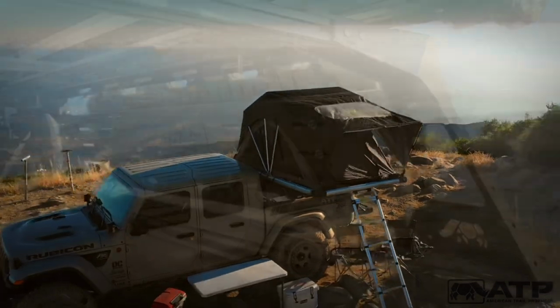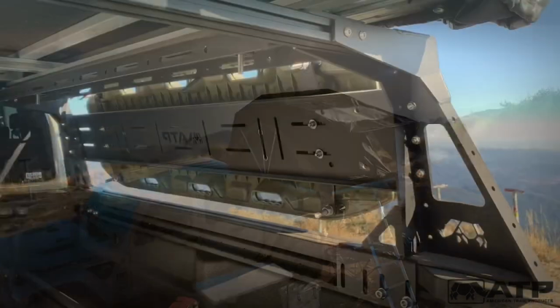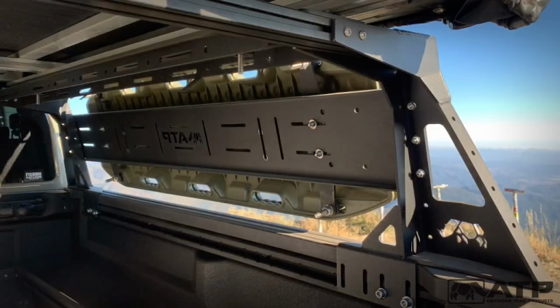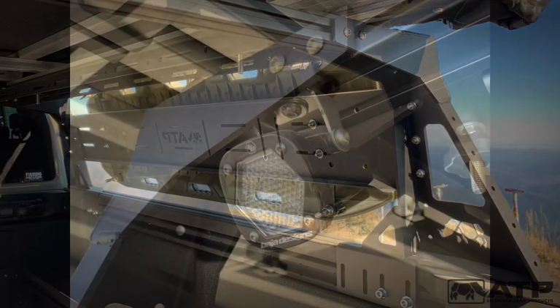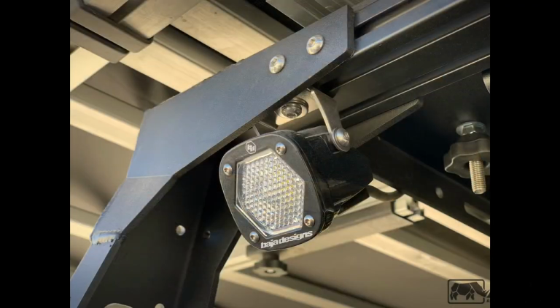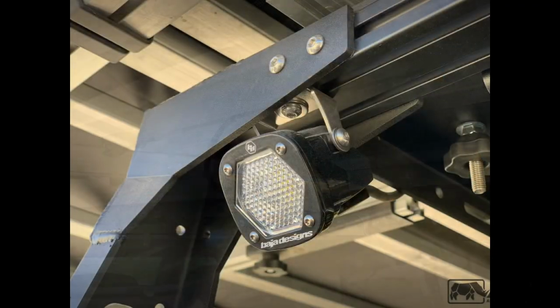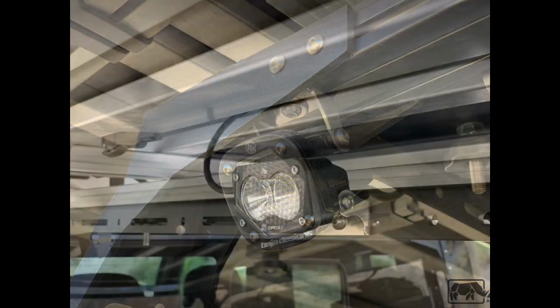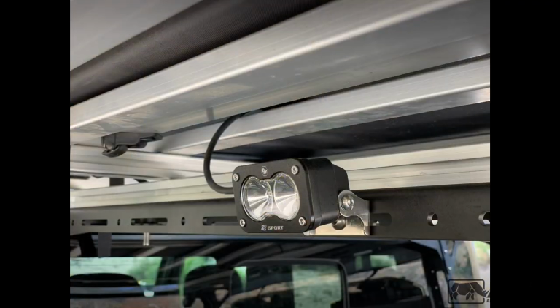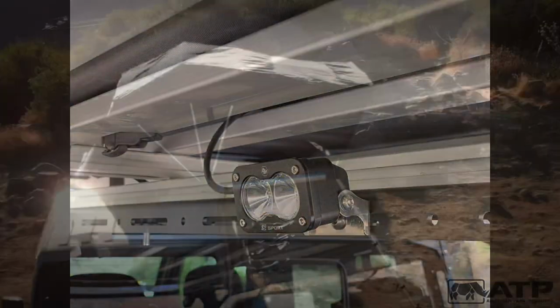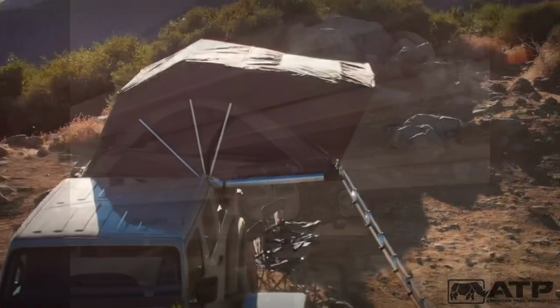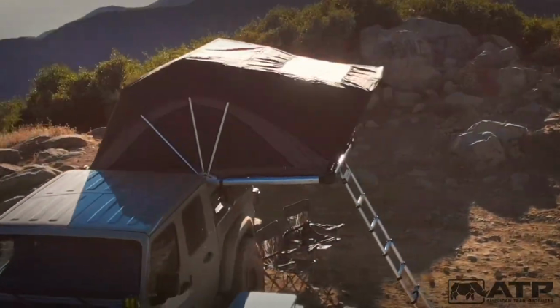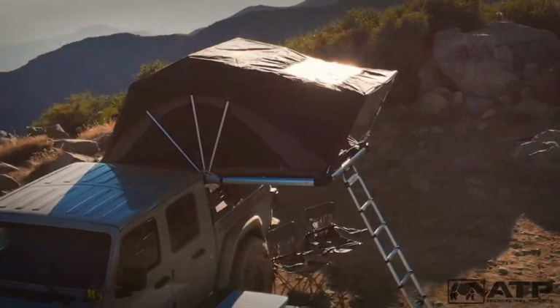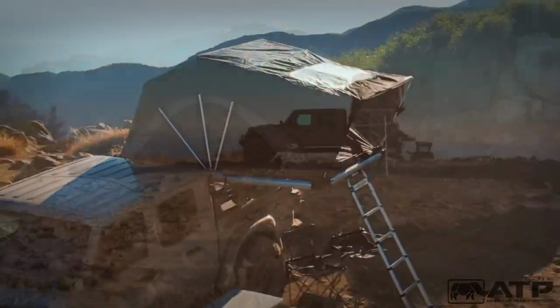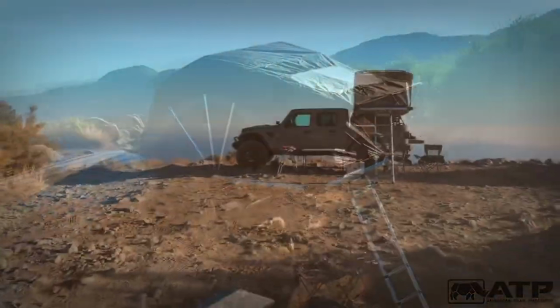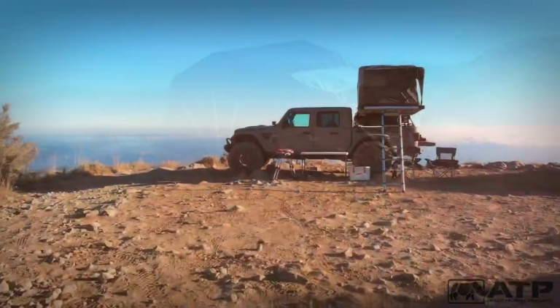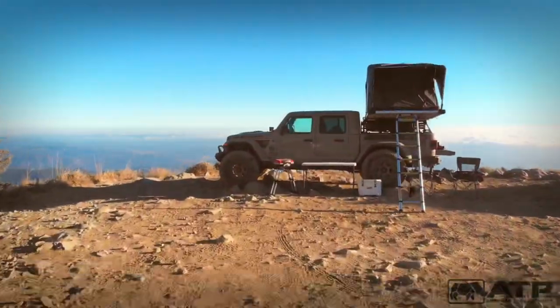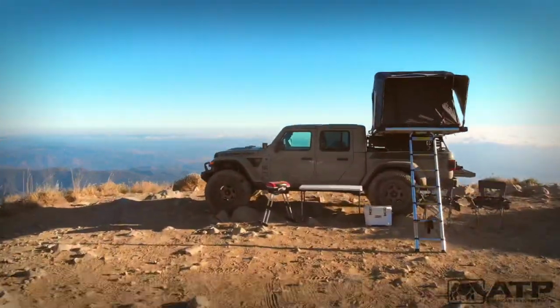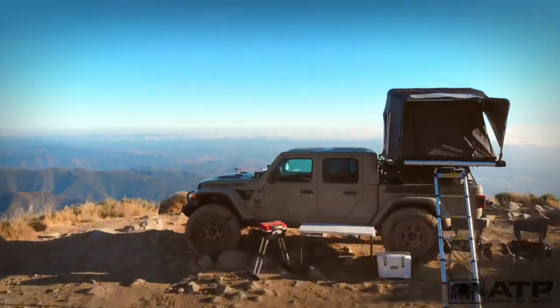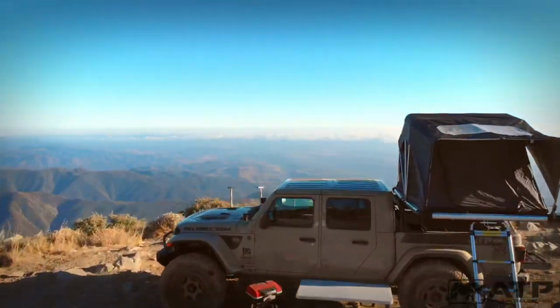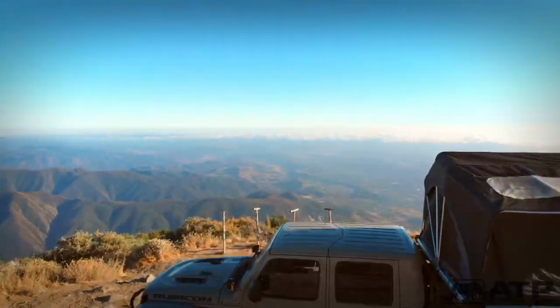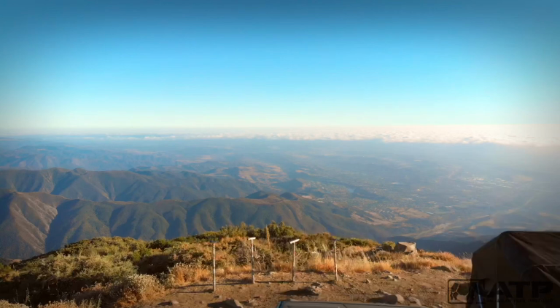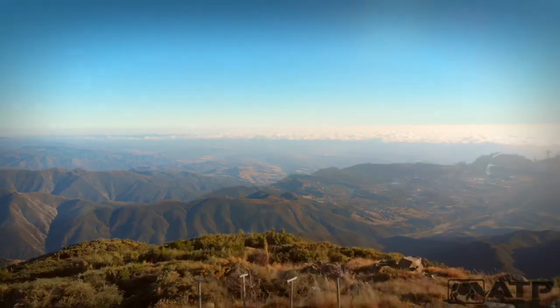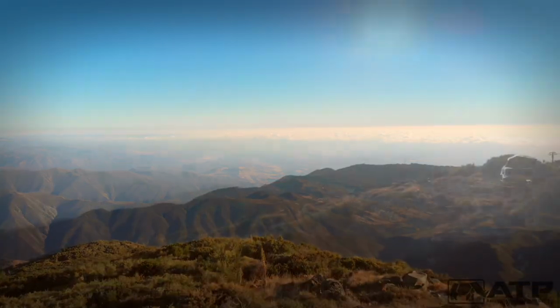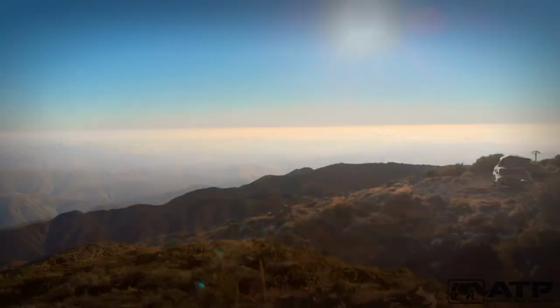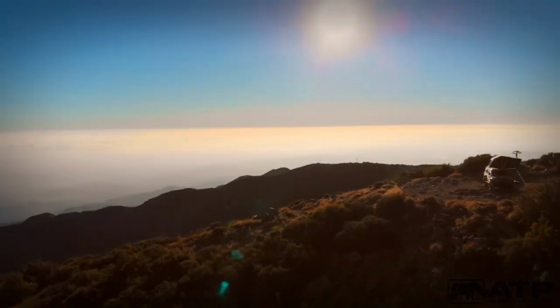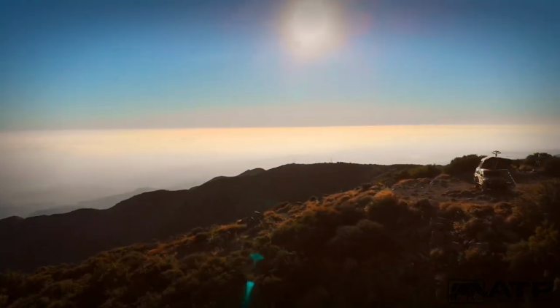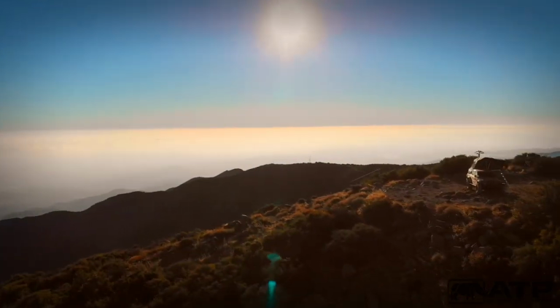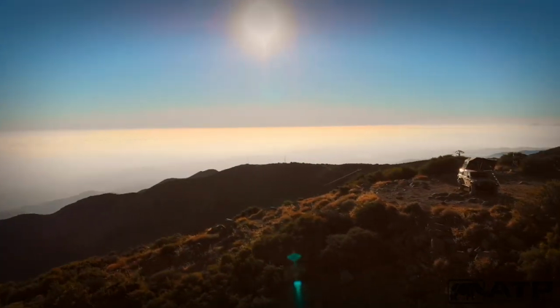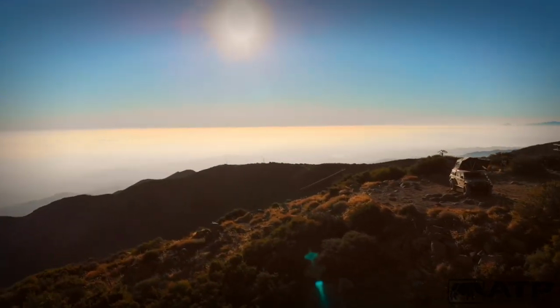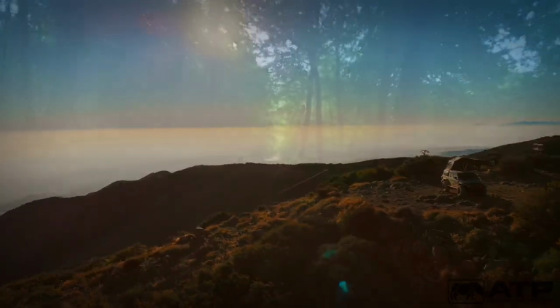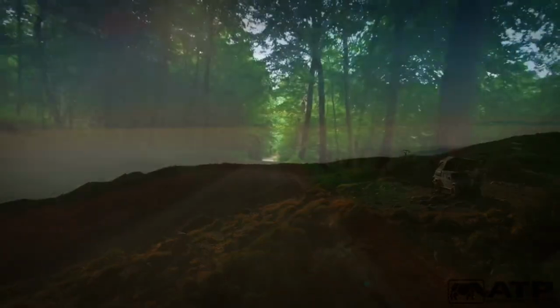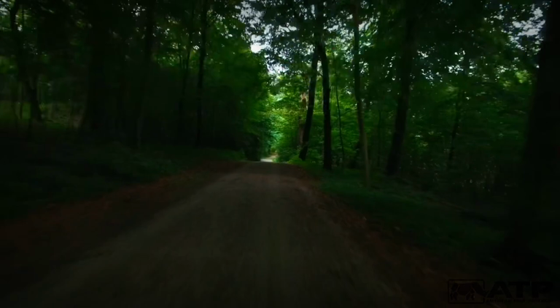The options for mounting accessories are limitless. Today is your day, so get out and adventure.